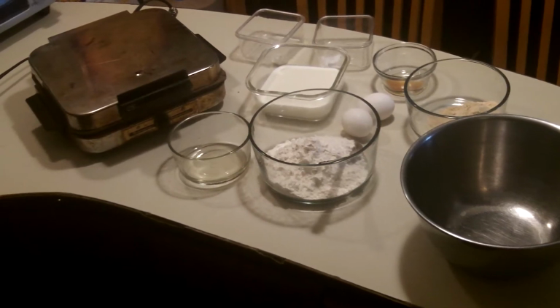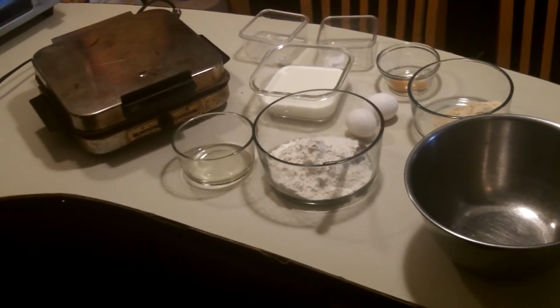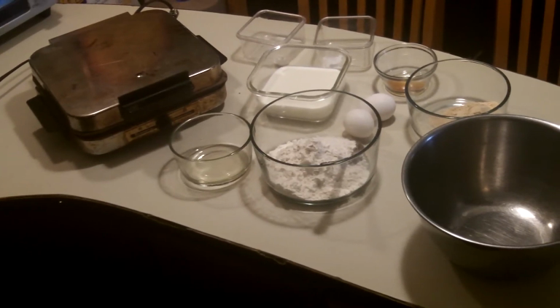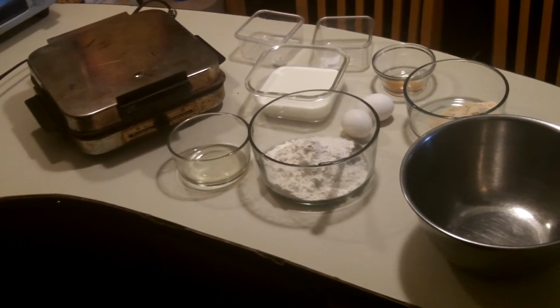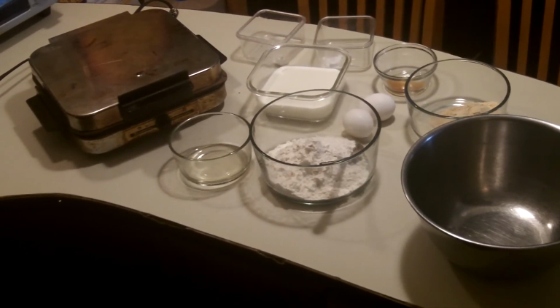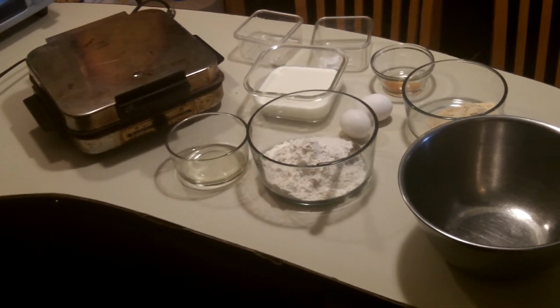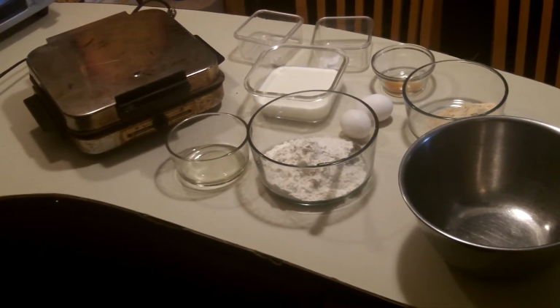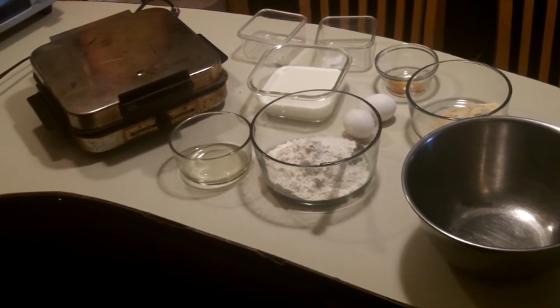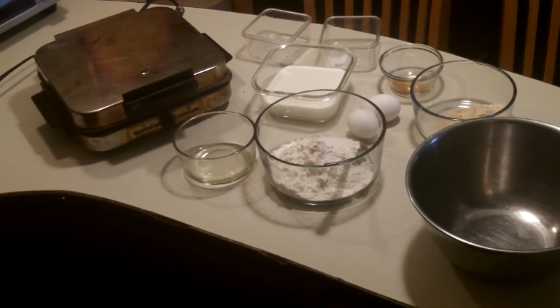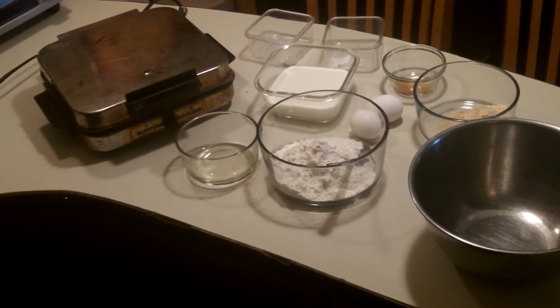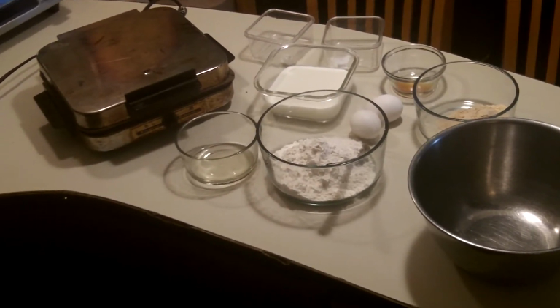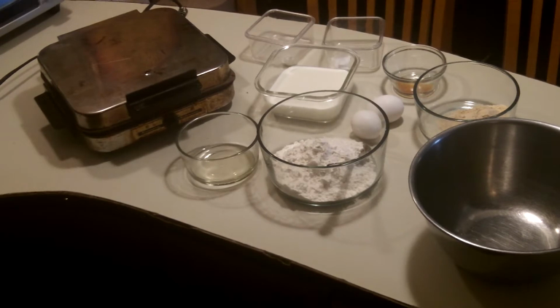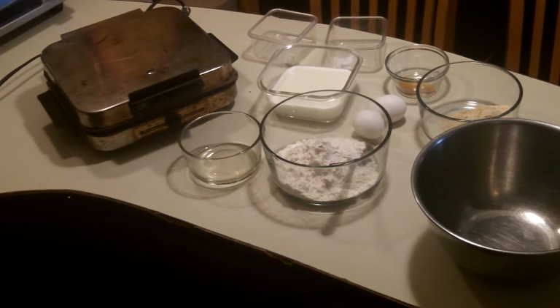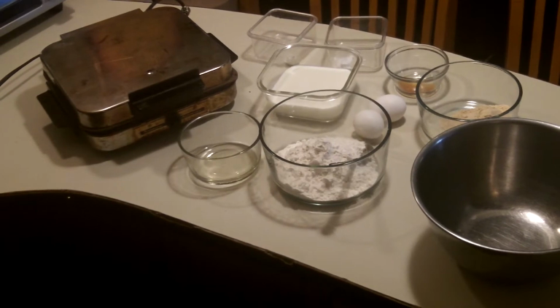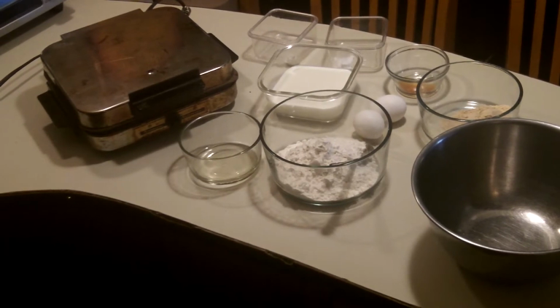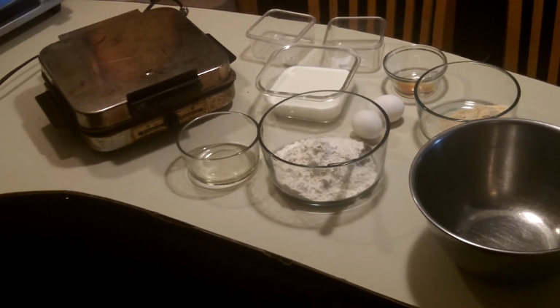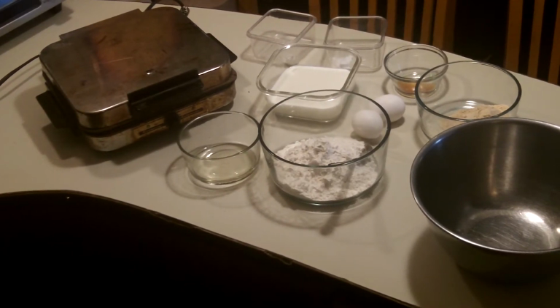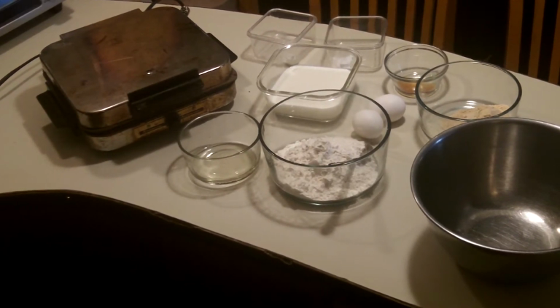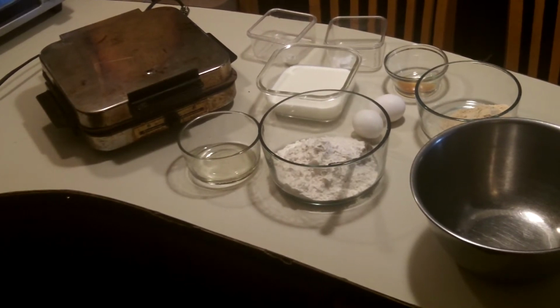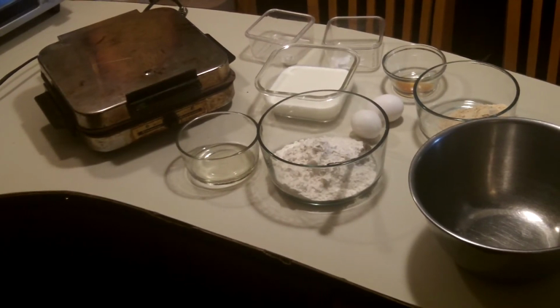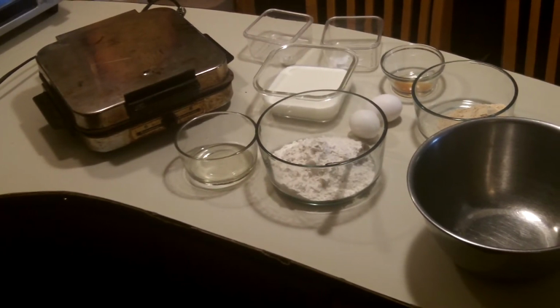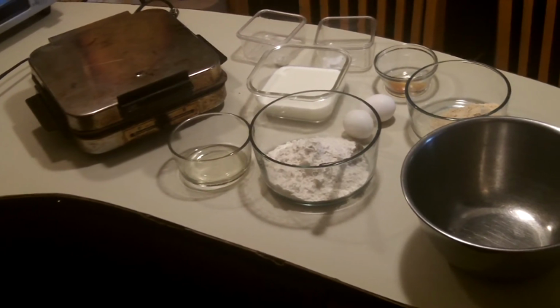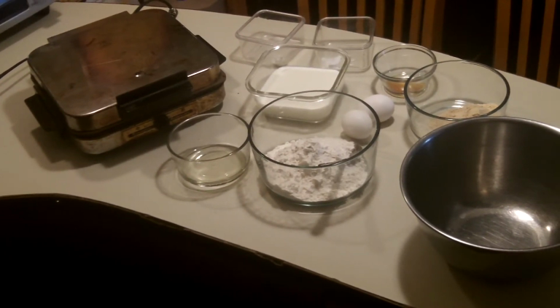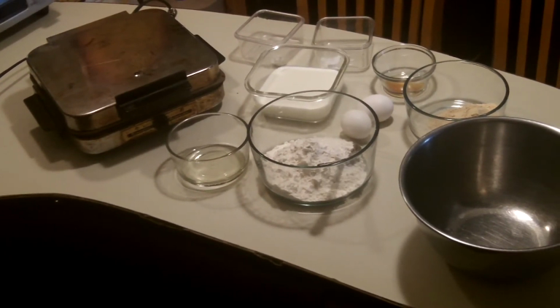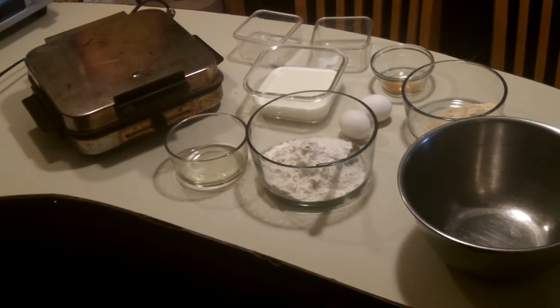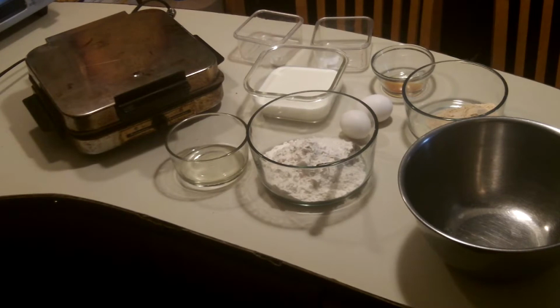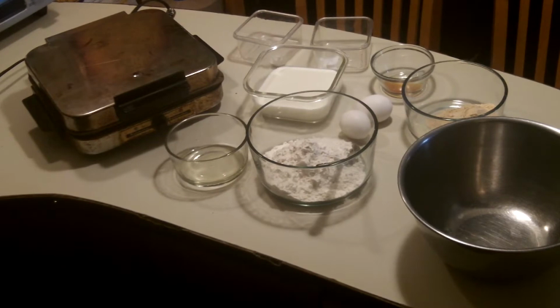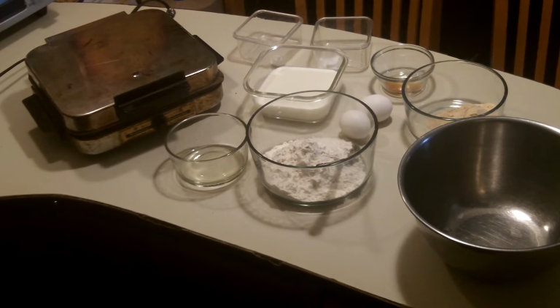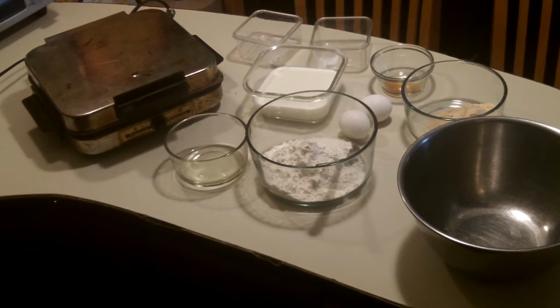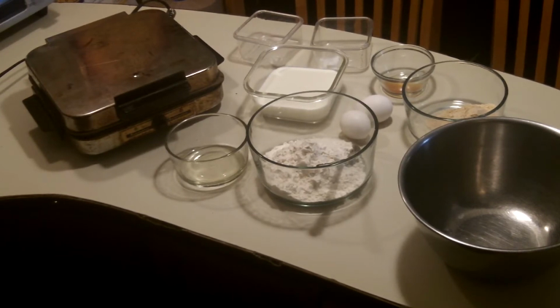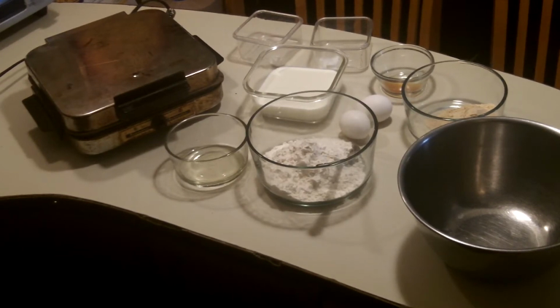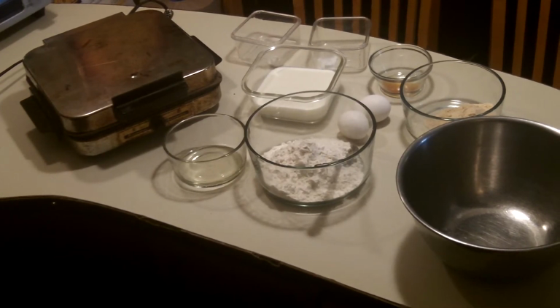Hi and welcome to Basic Mixer. Today we're going to make some protein powder waffles. So this should be a great adventure — I've never done this before. So let's get ready to mix it up.